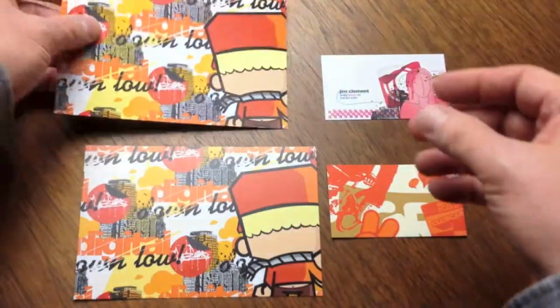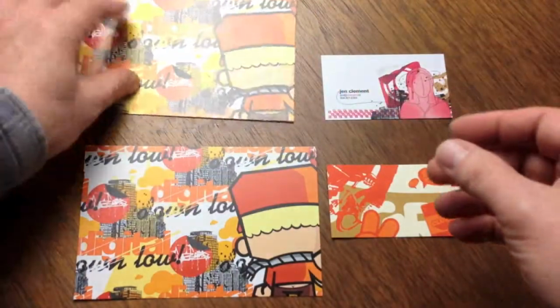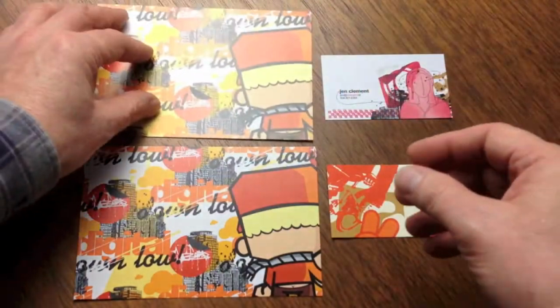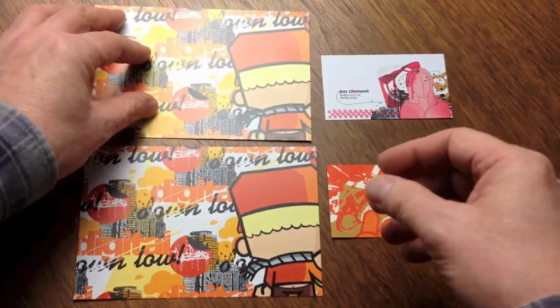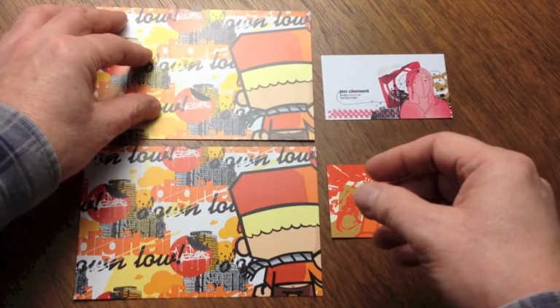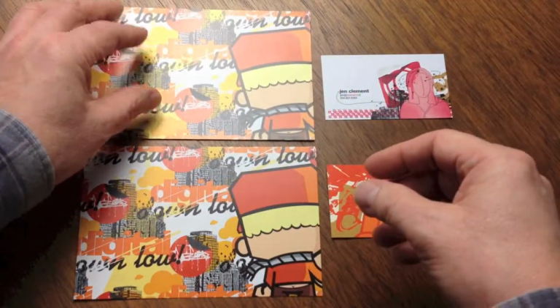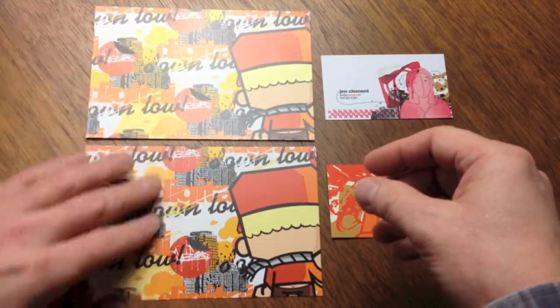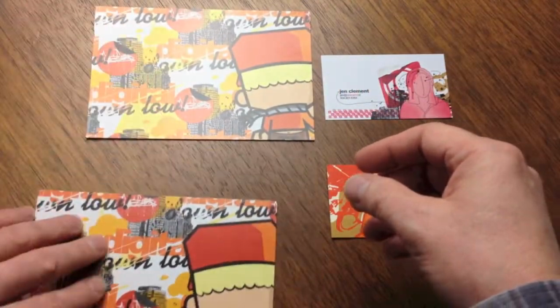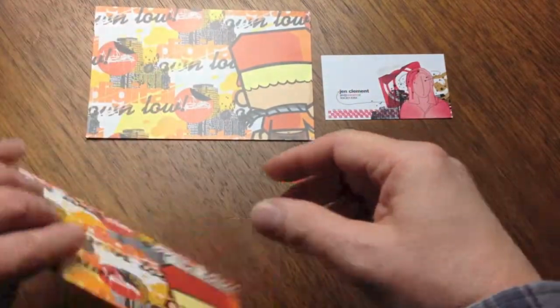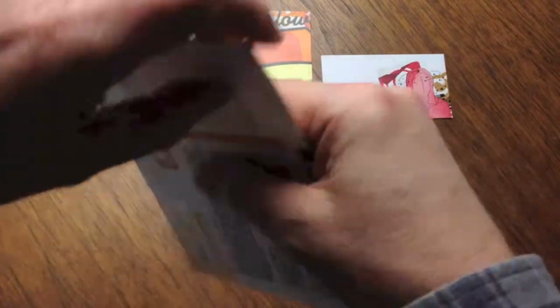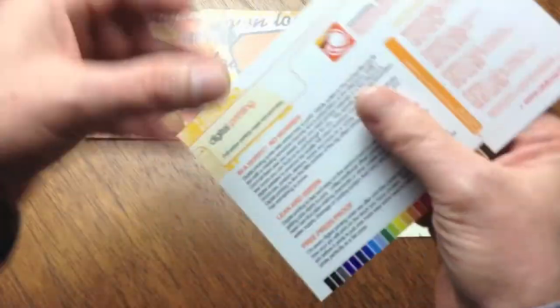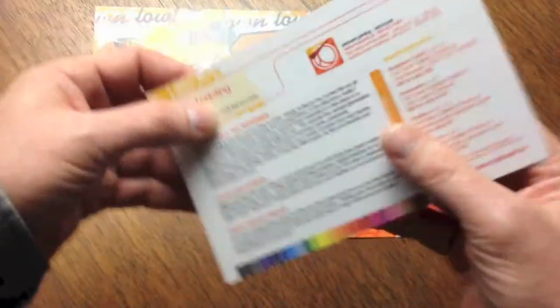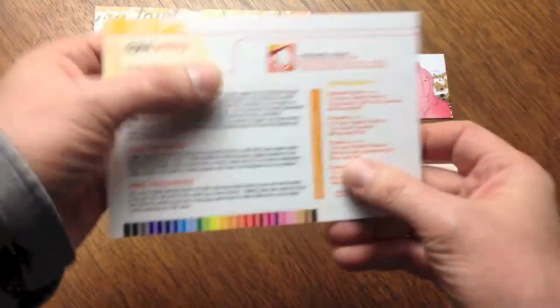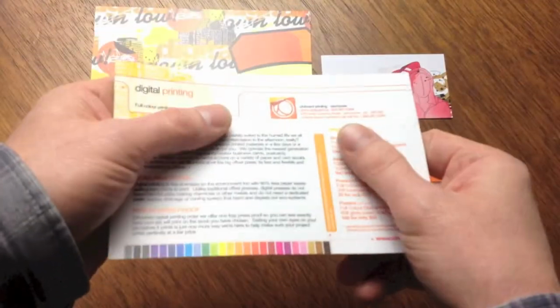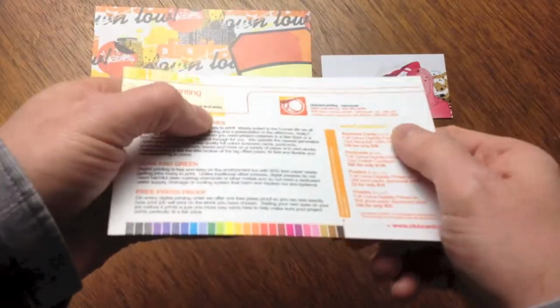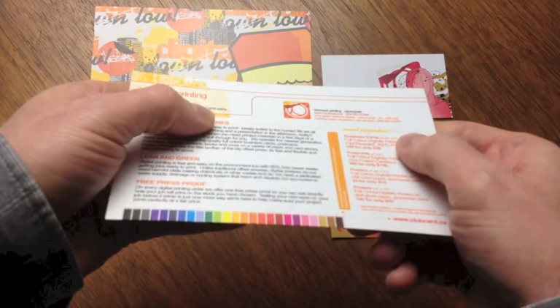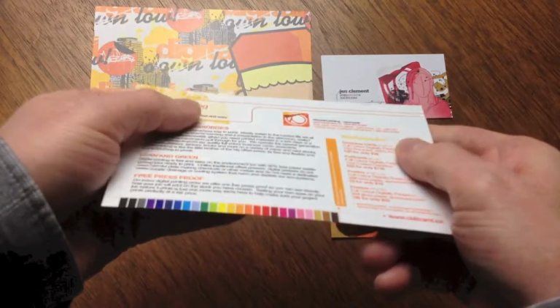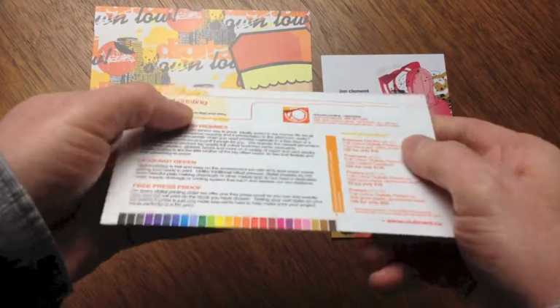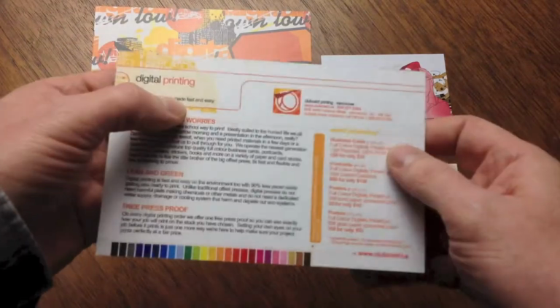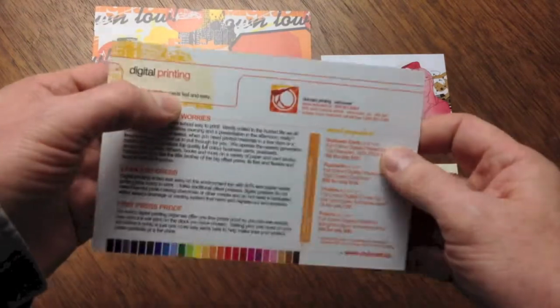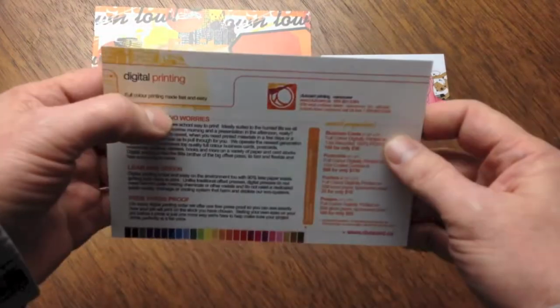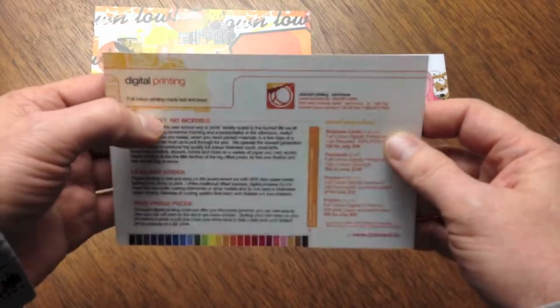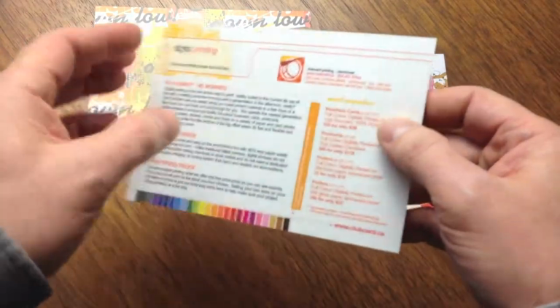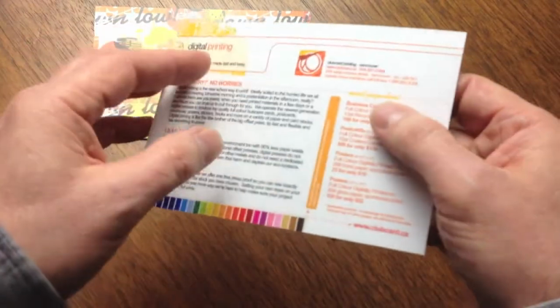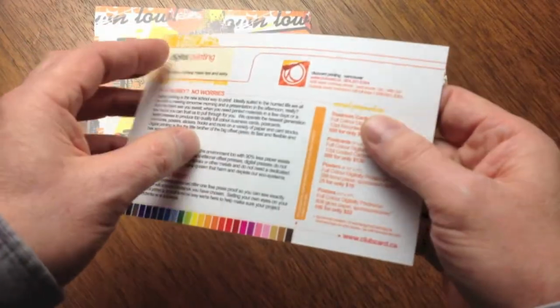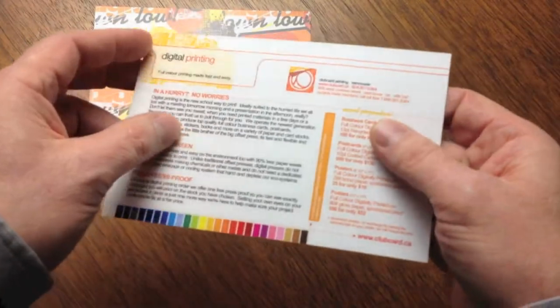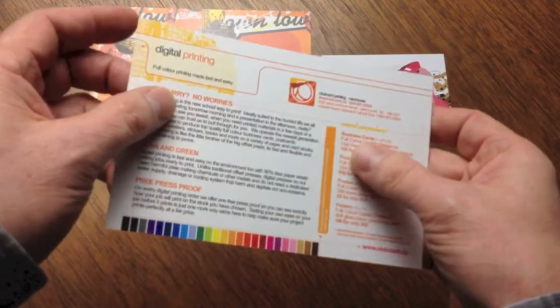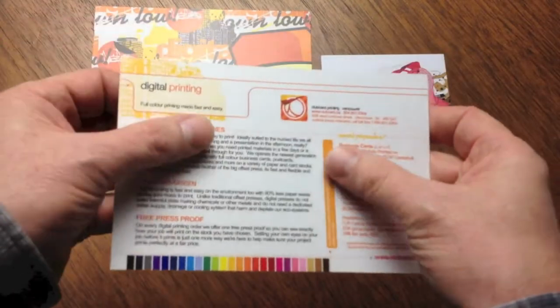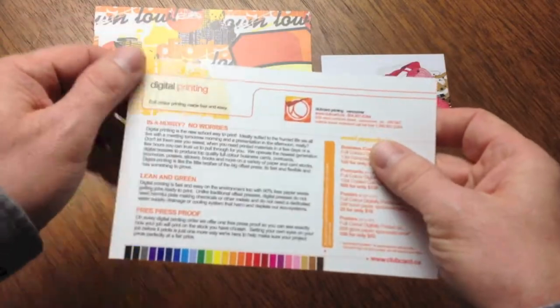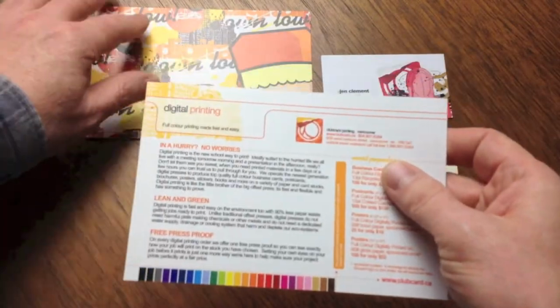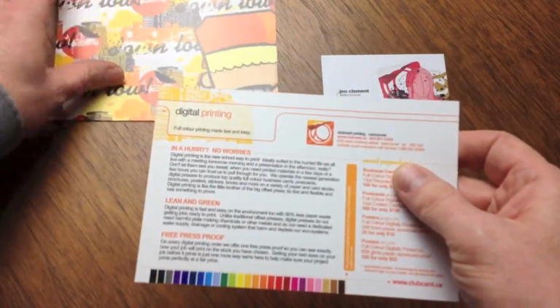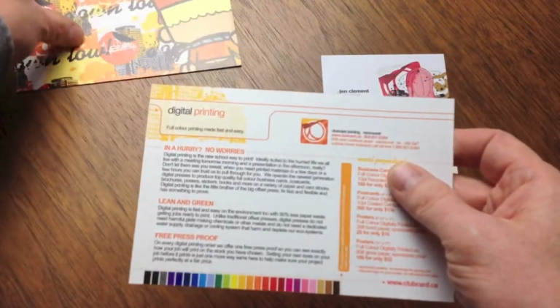We also offer a 12-point coated one side stock, which allows for the best reproduction of full color images on the coated side with the ability to write on the uncoated side.